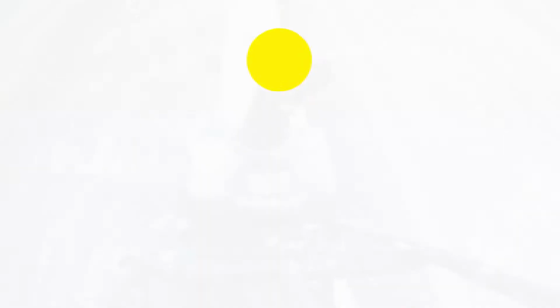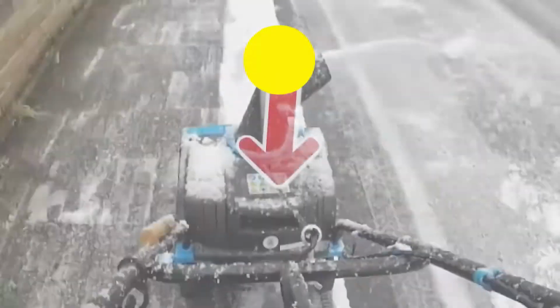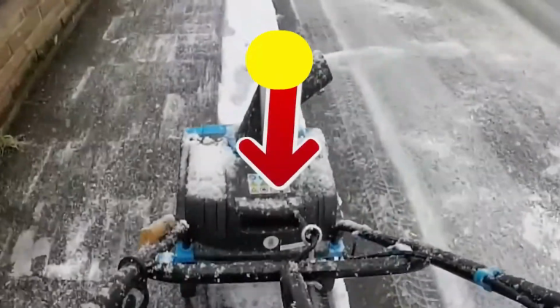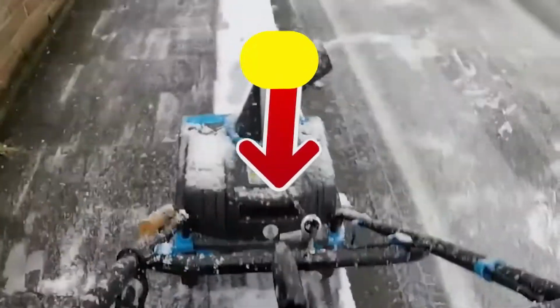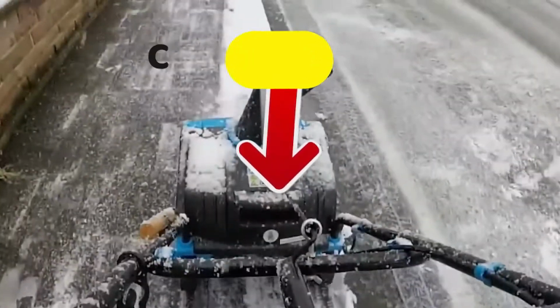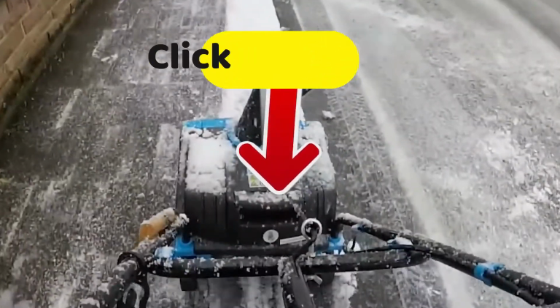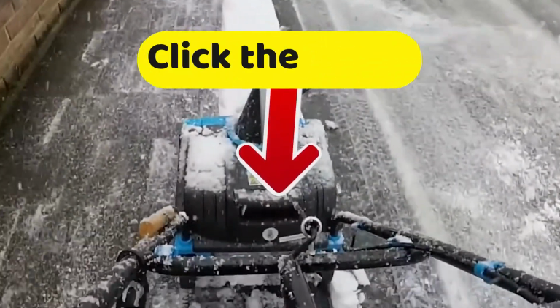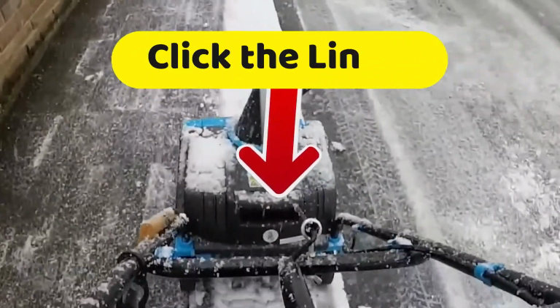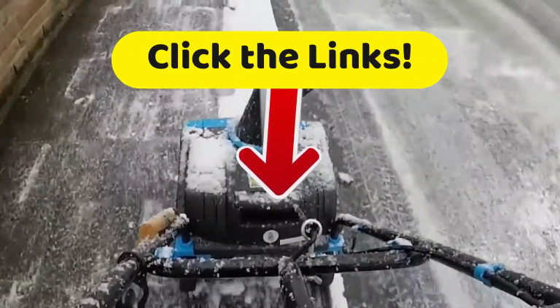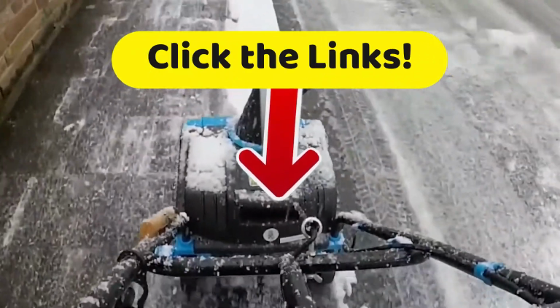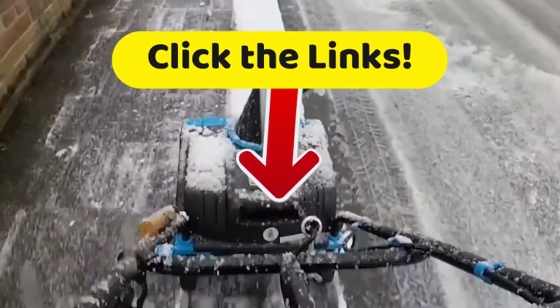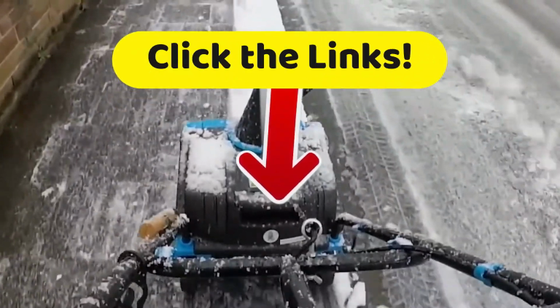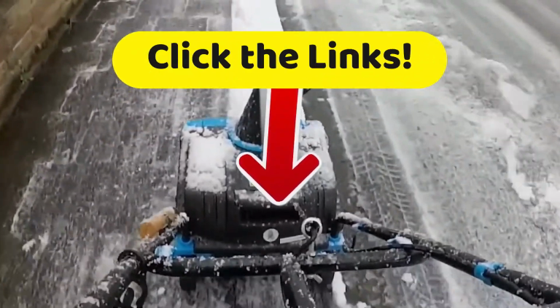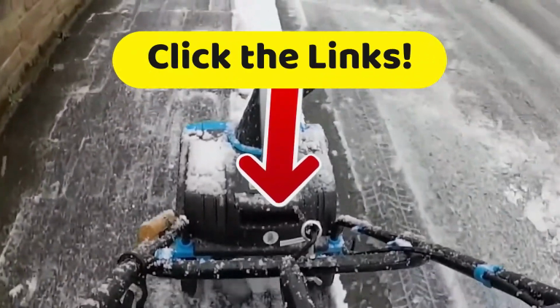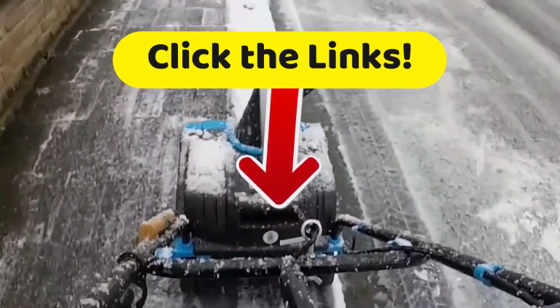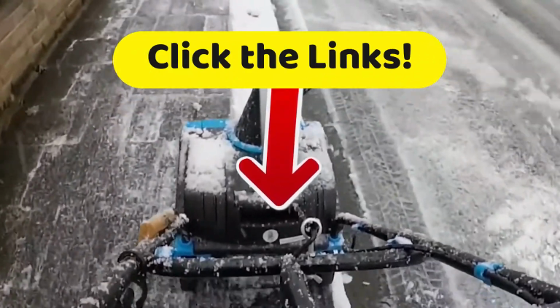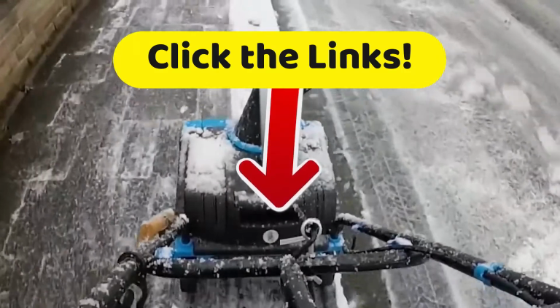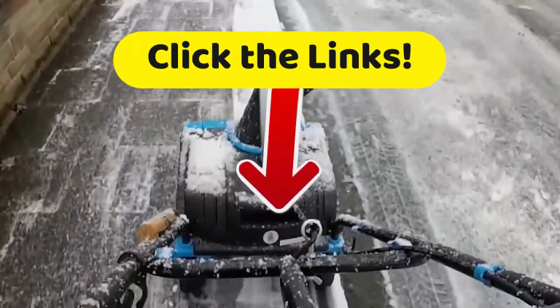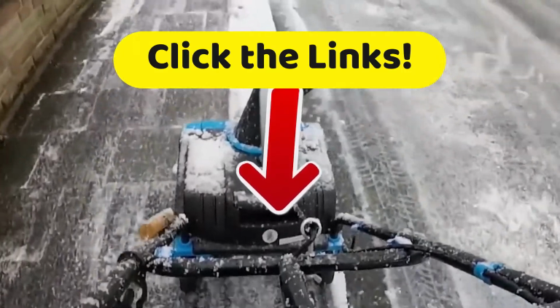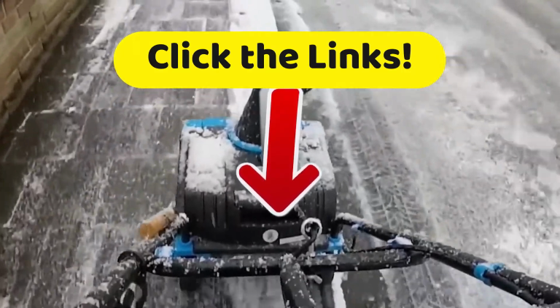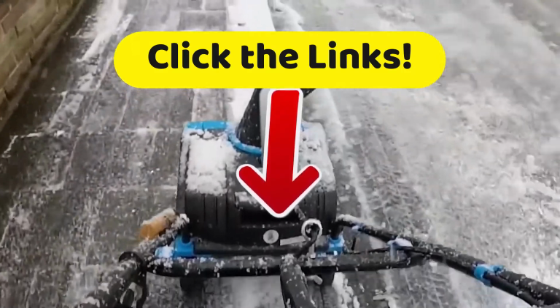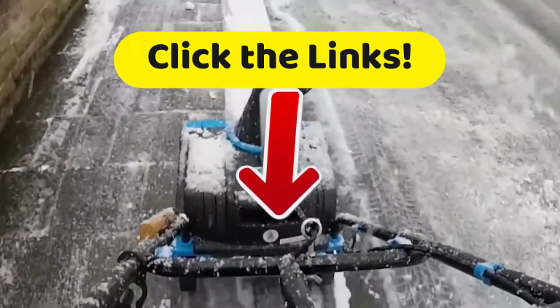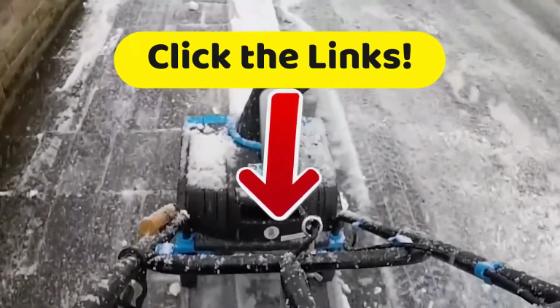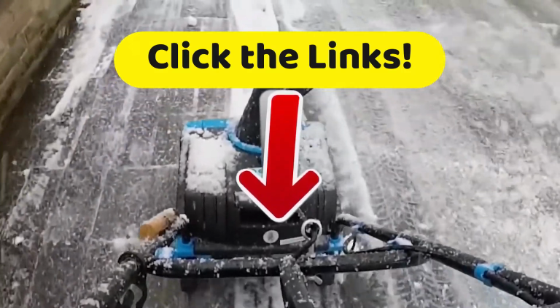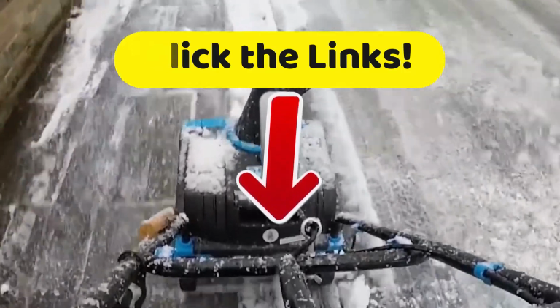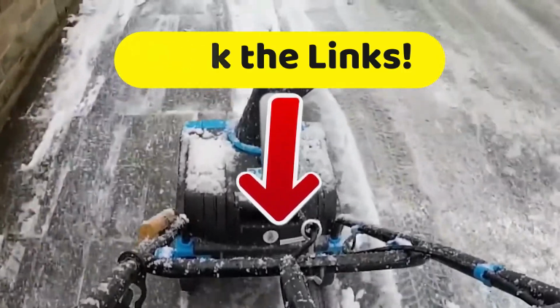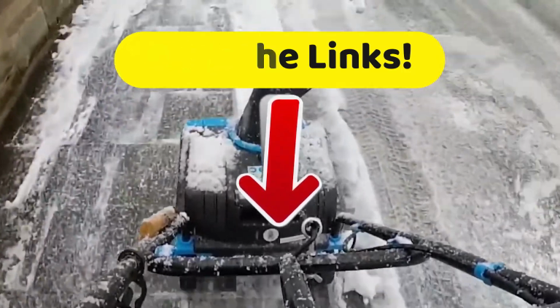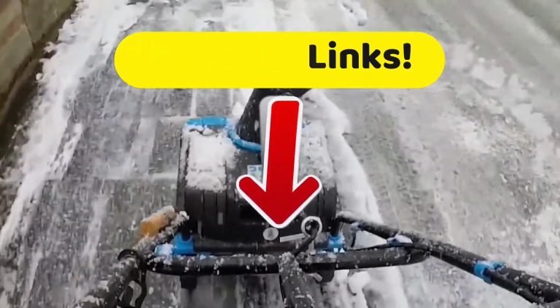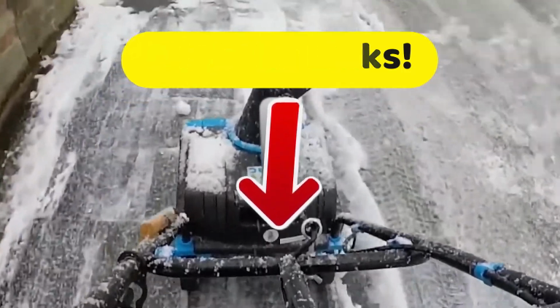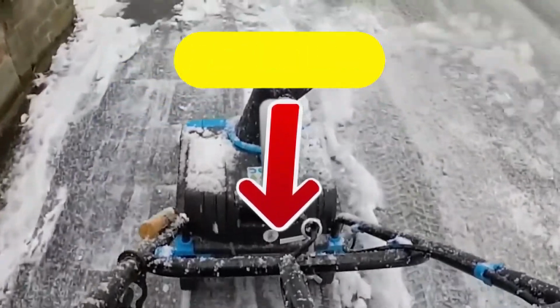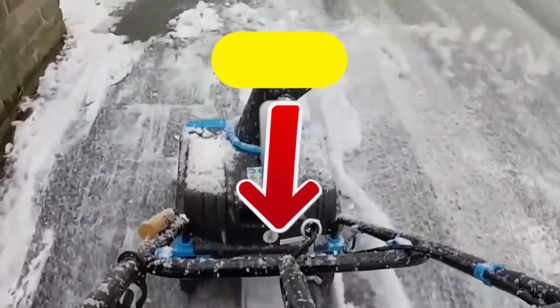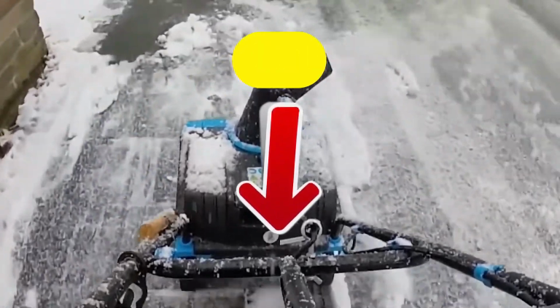As always on our channel, if you want to get more details about these items, head down to the description and click on the links. We have some good prices there for you too — go check it out!